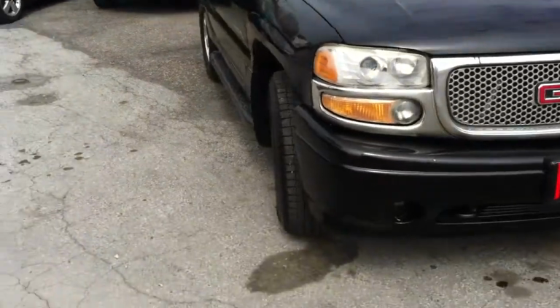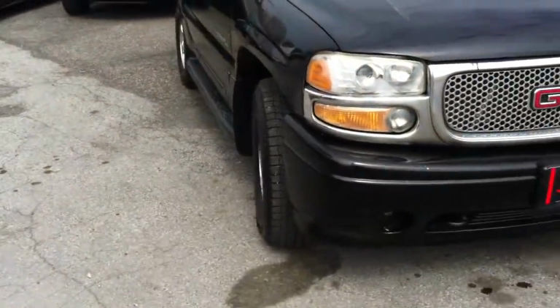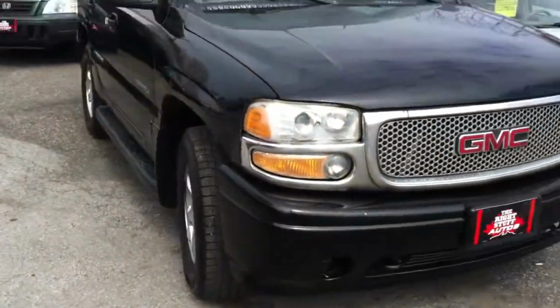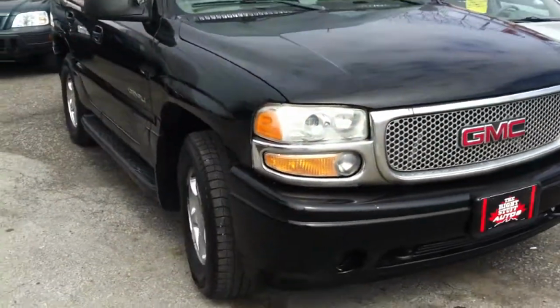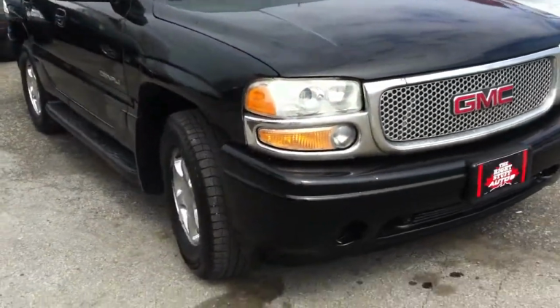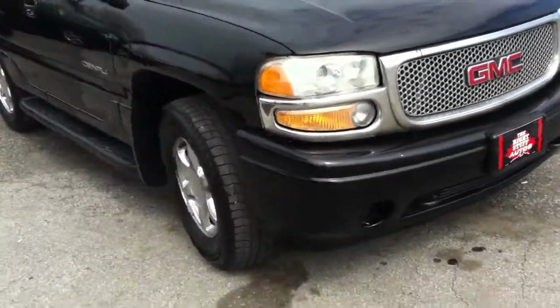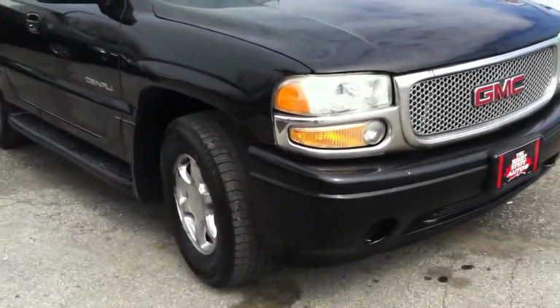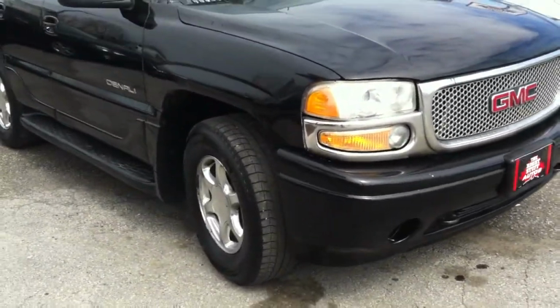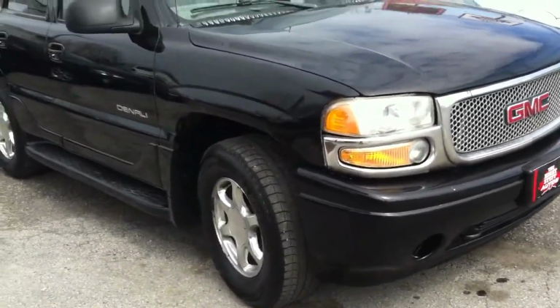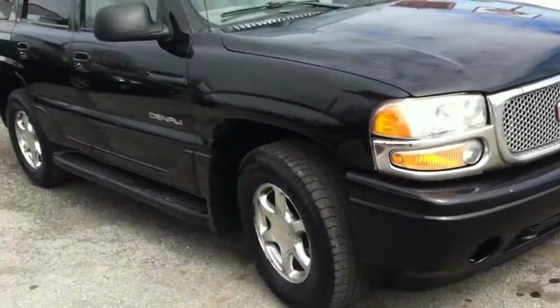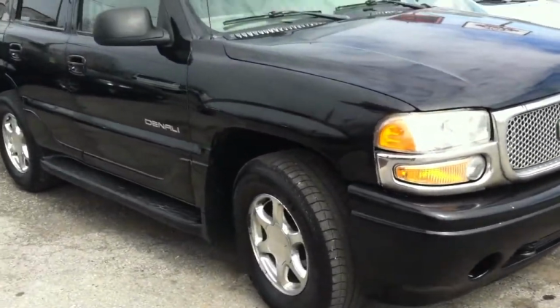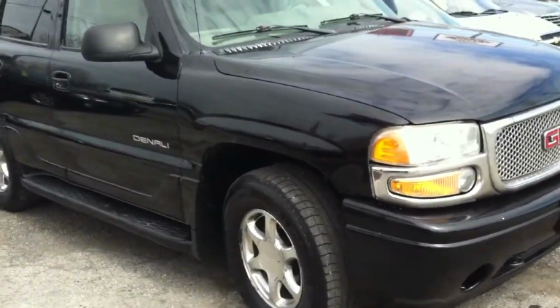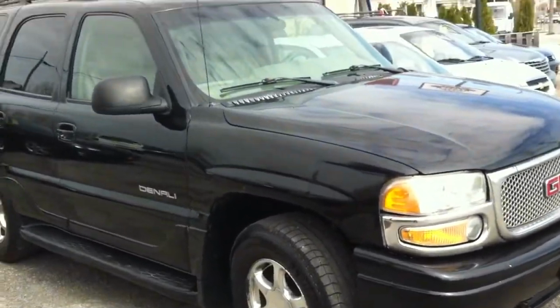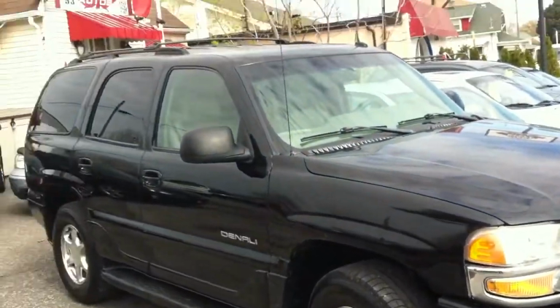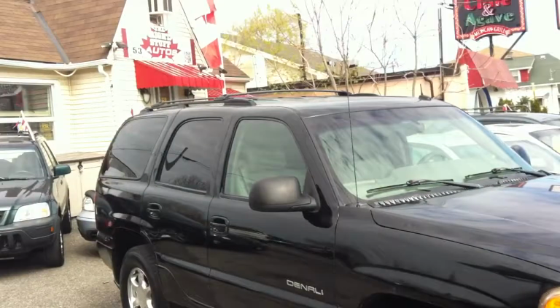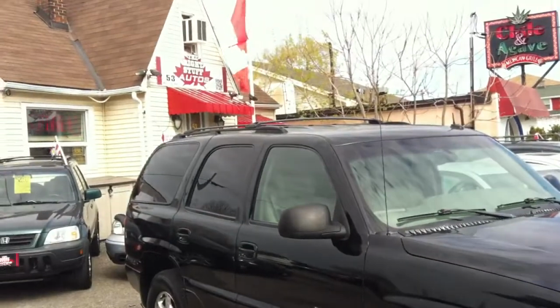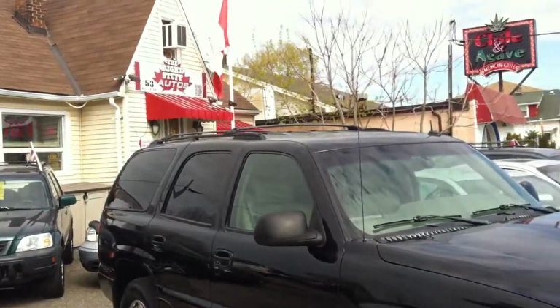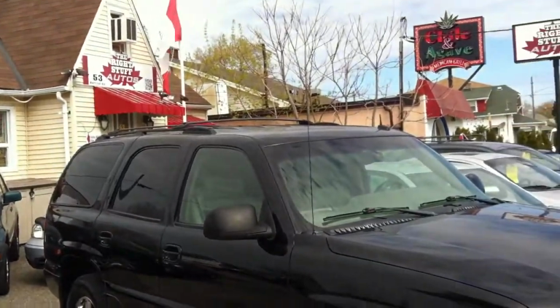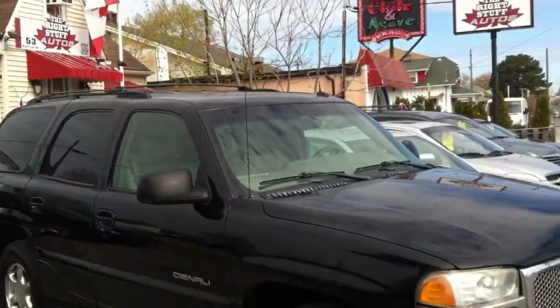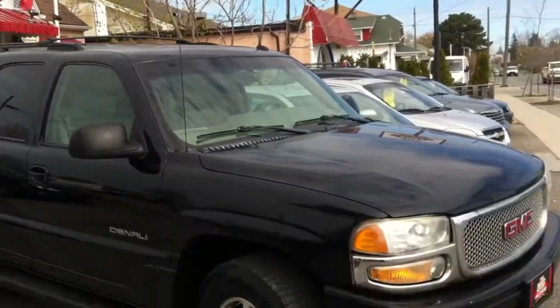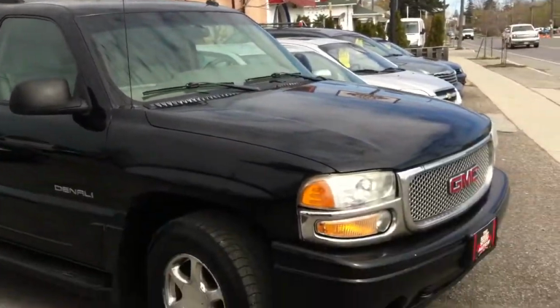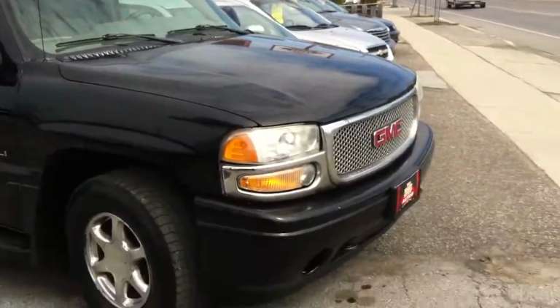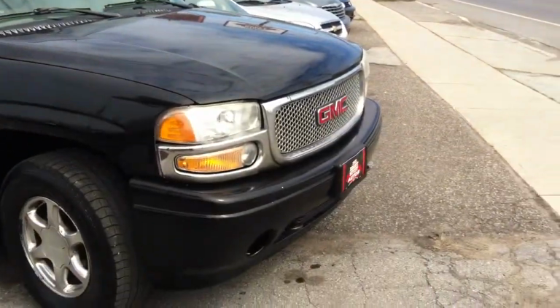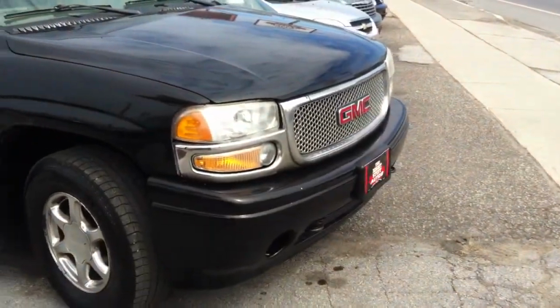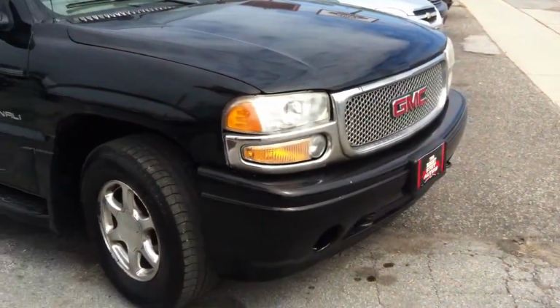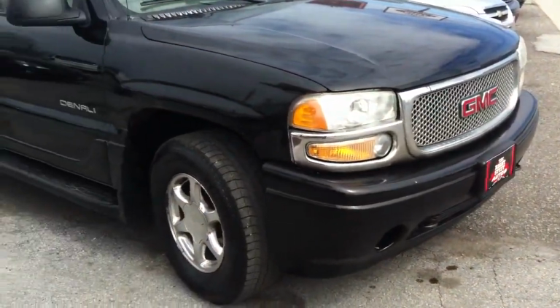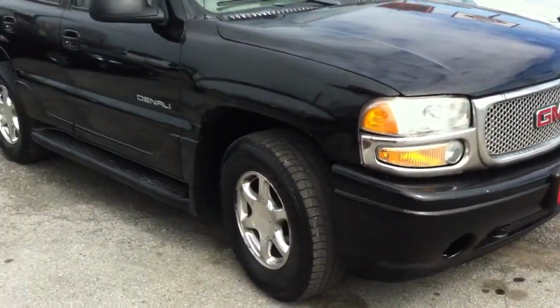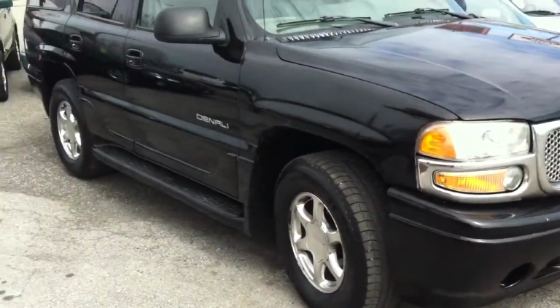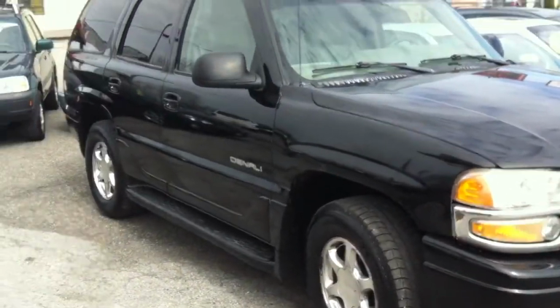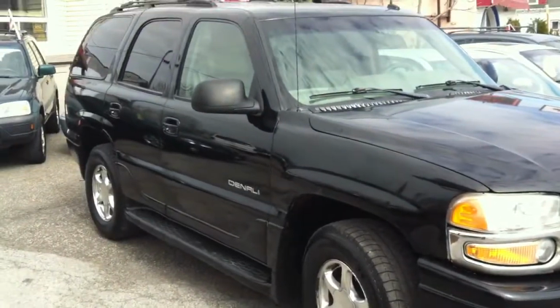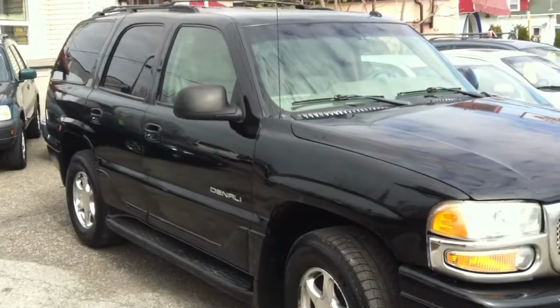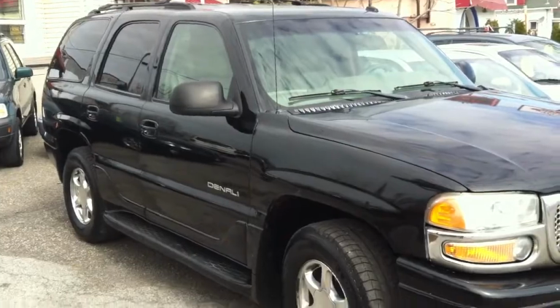If you're interested in our 2002 GMC Yukon Denali, give us a call at 289-362-2000 and ask for Ian or Paul McDonald from Right Stuff Autos. Thank you.